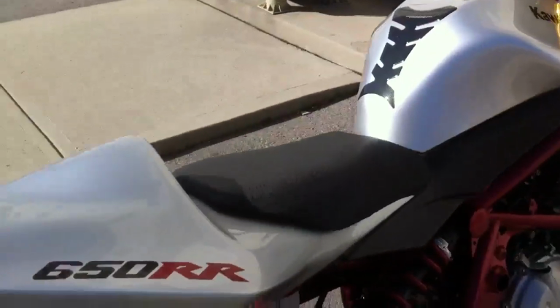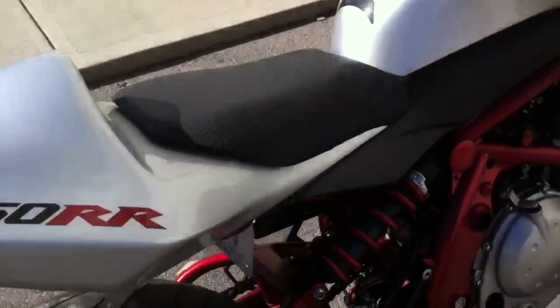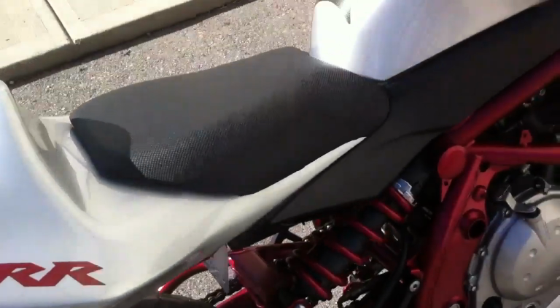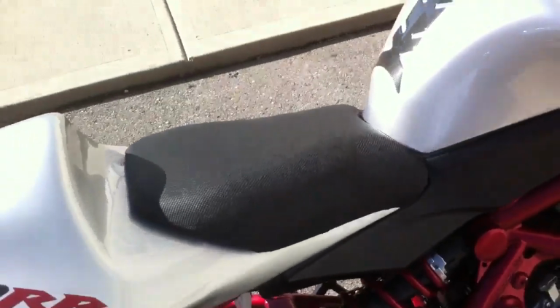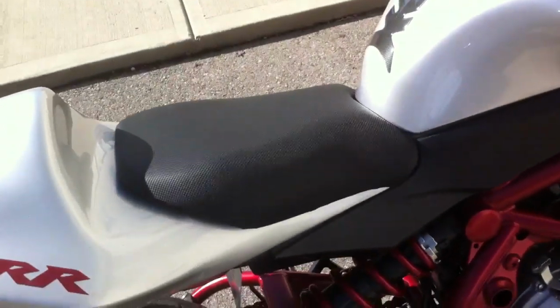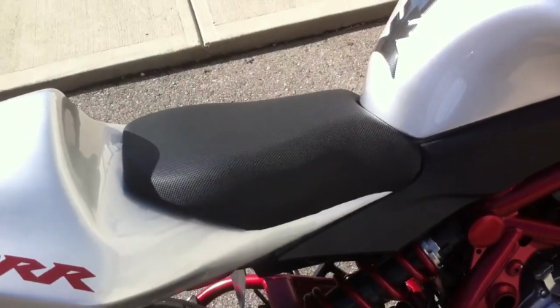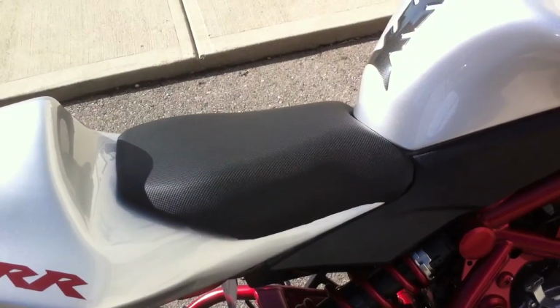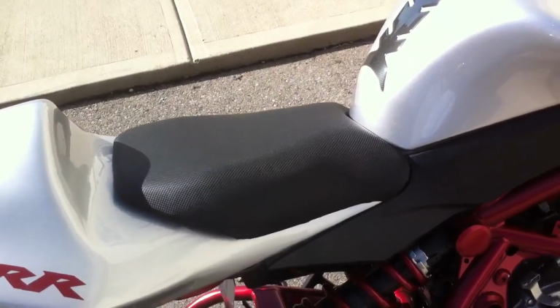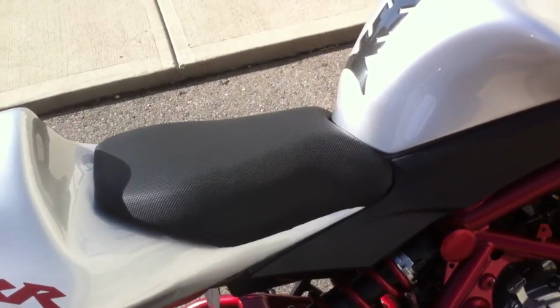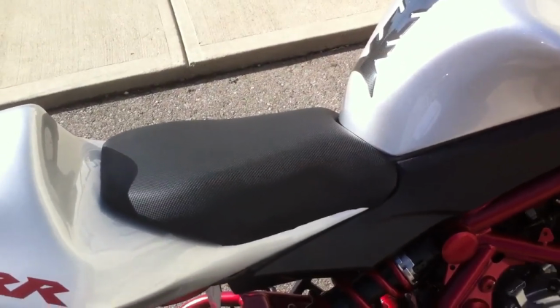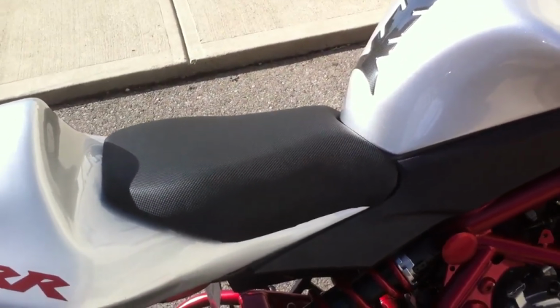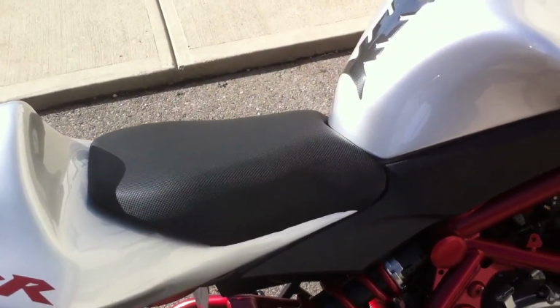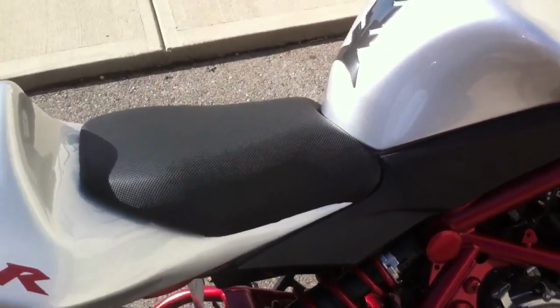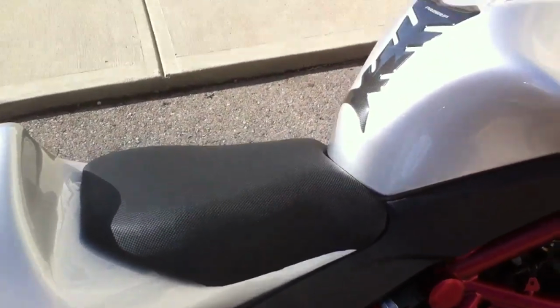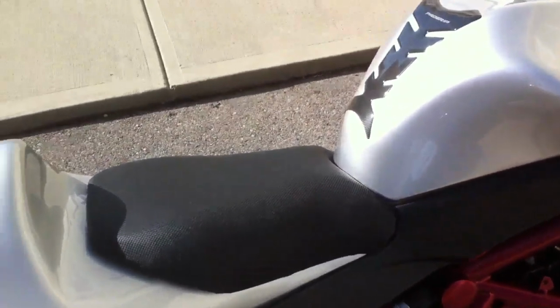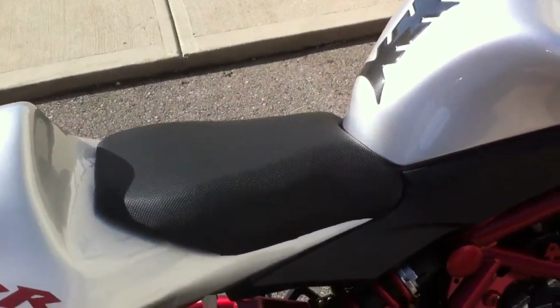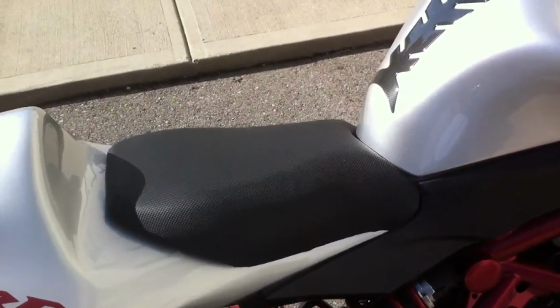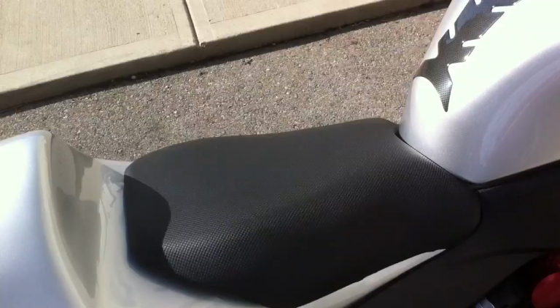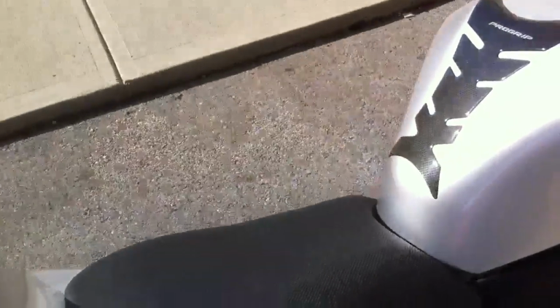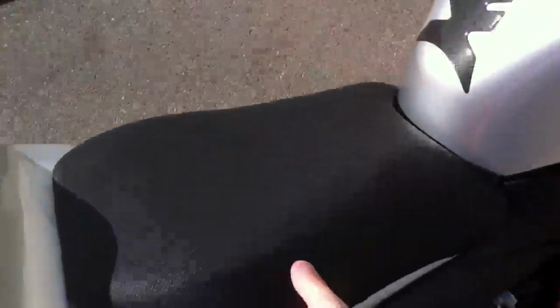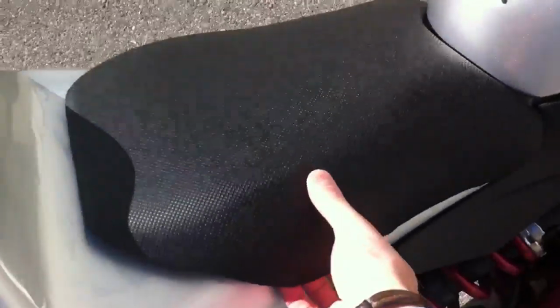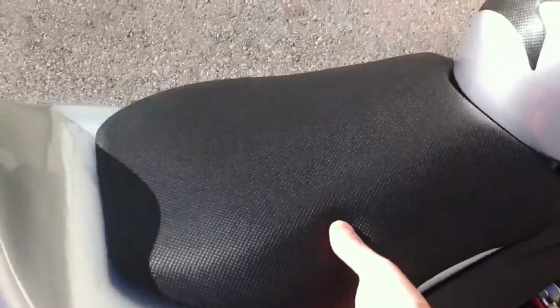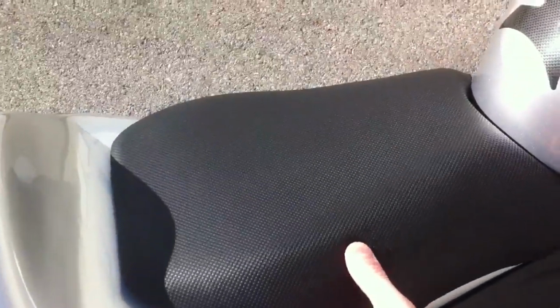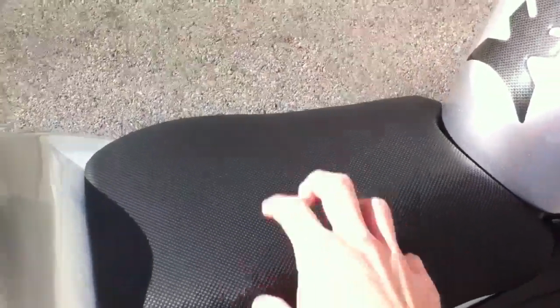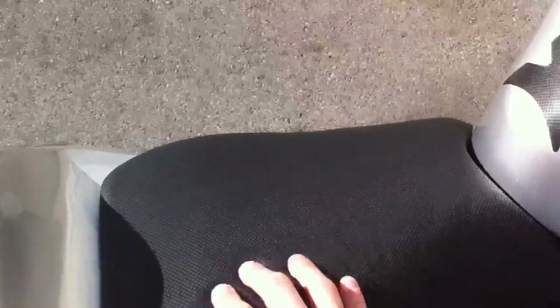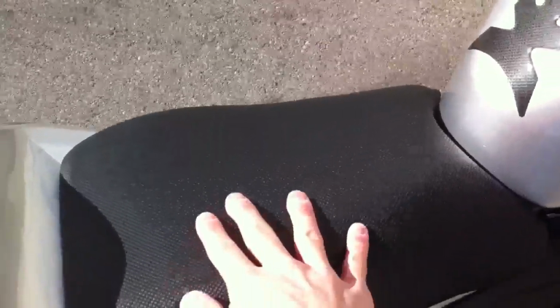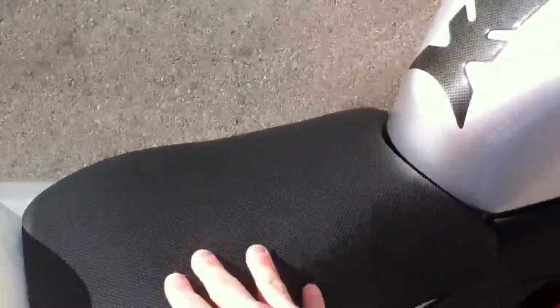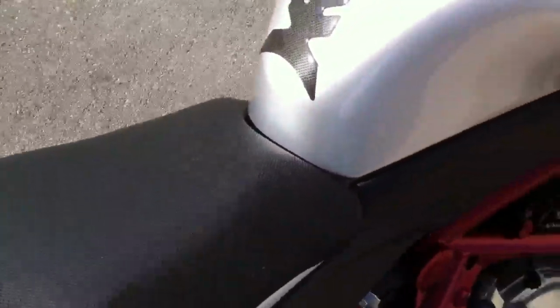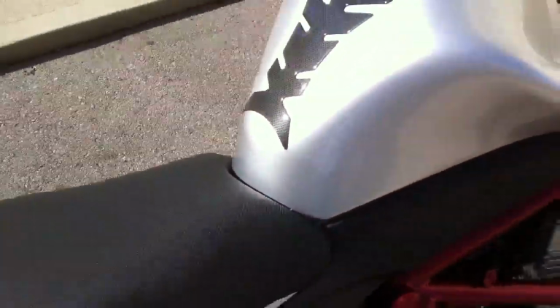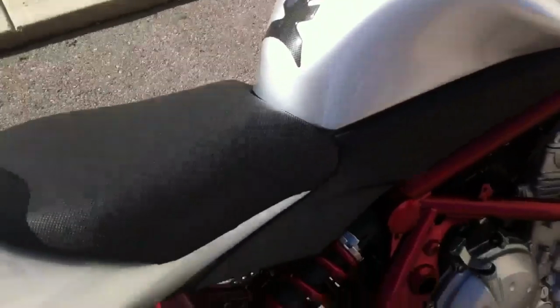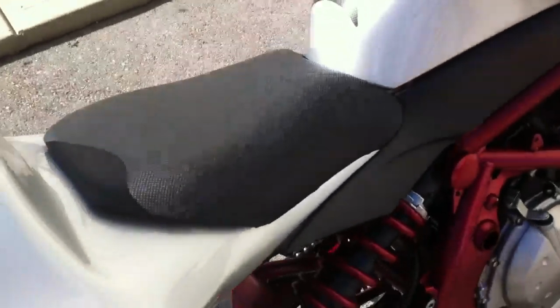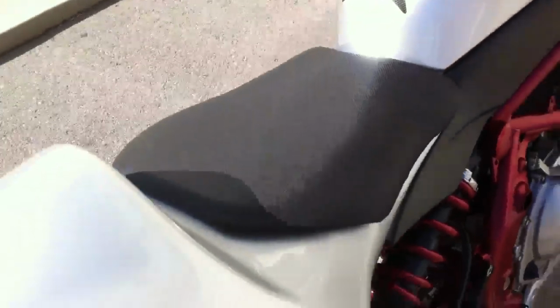The seat is a scratch-built seat made from a 636 saddle. Took some plastic and heat formed it. It's attached with Velcro, so it's pretty solid. It's actually pretty darn comfortable.